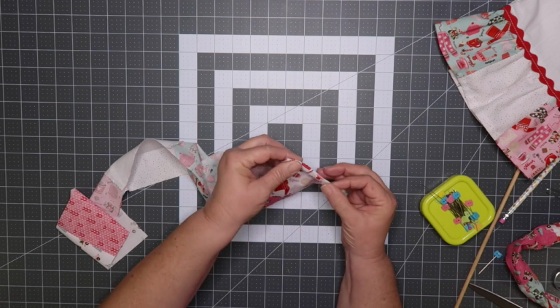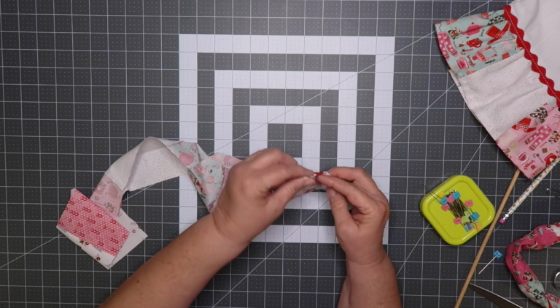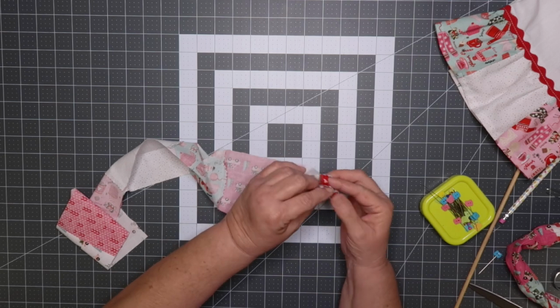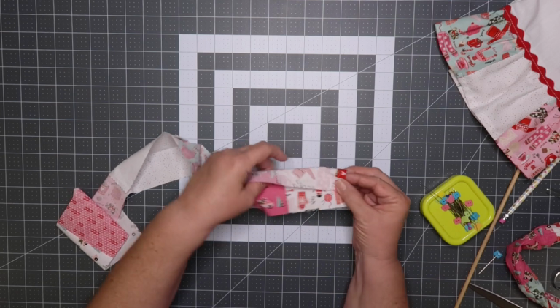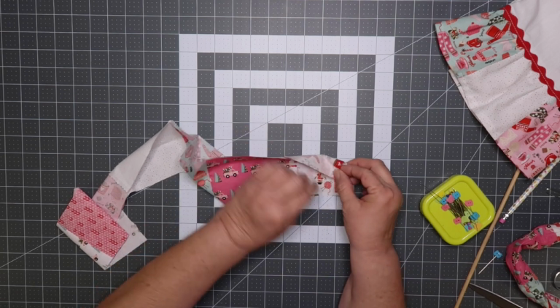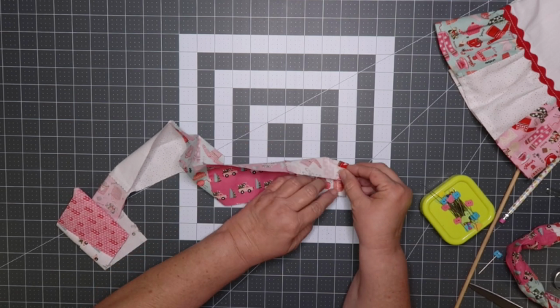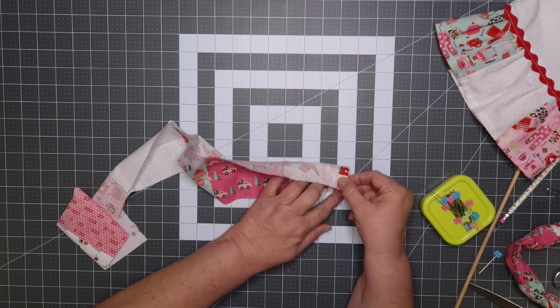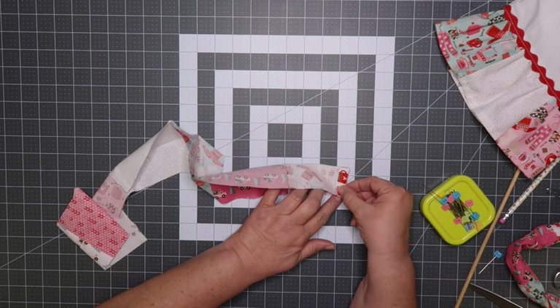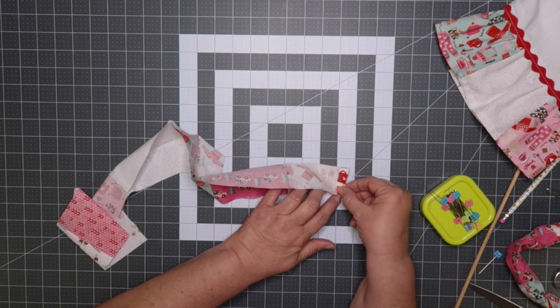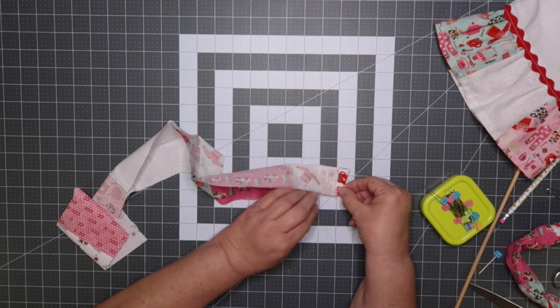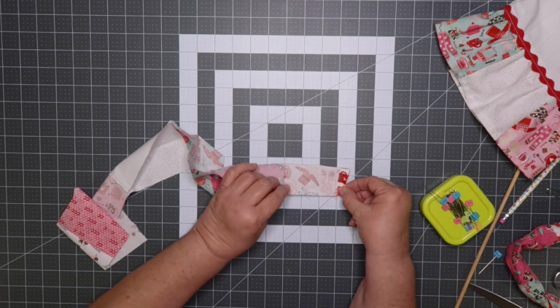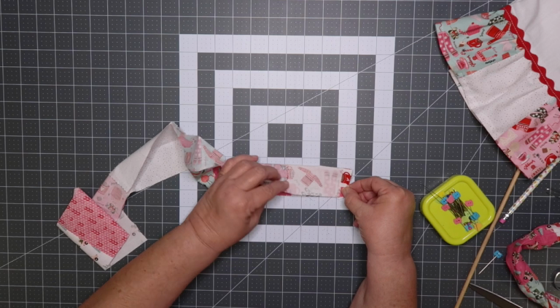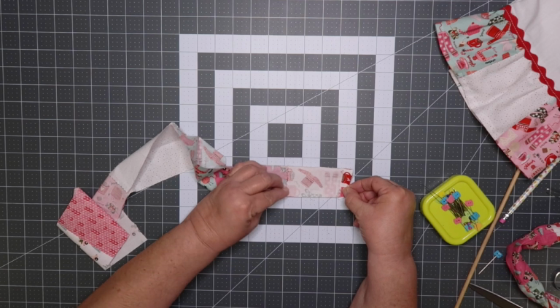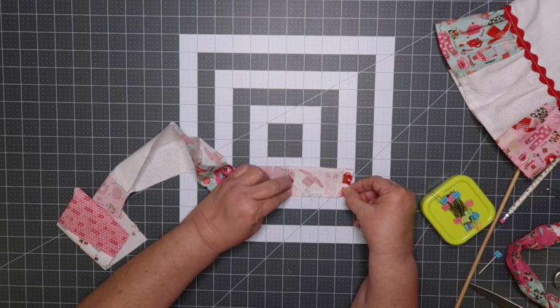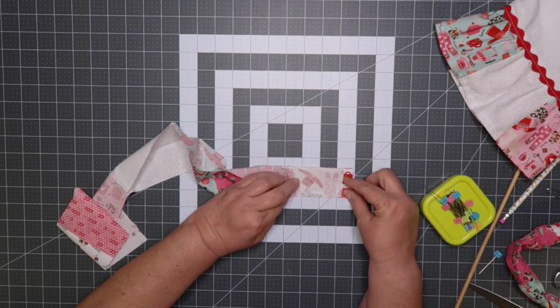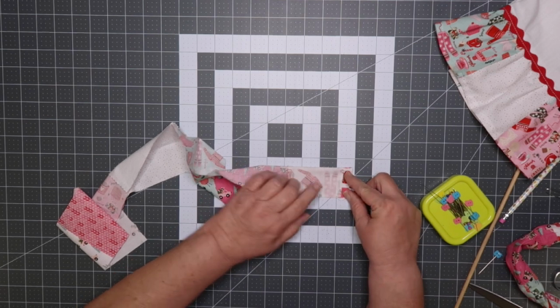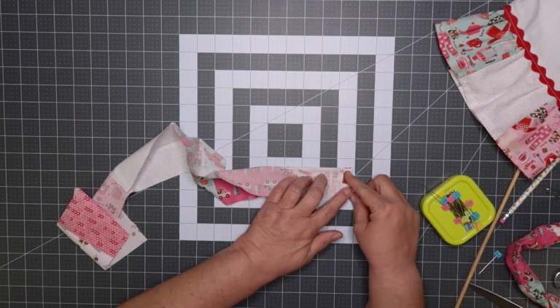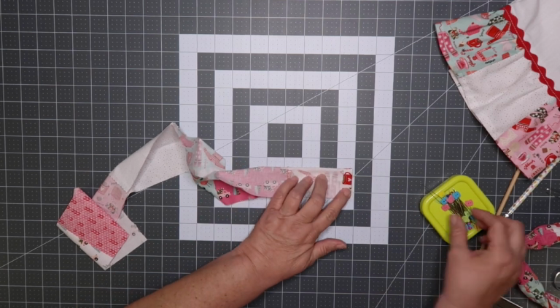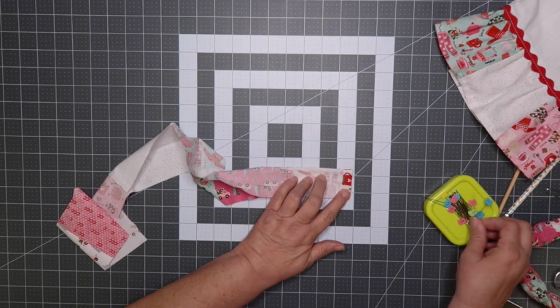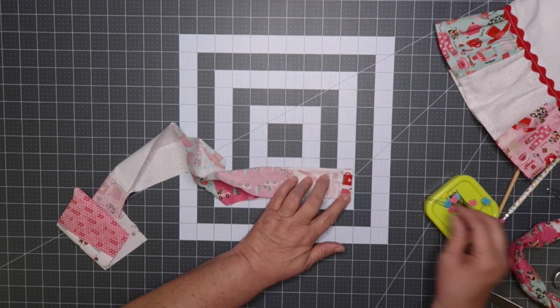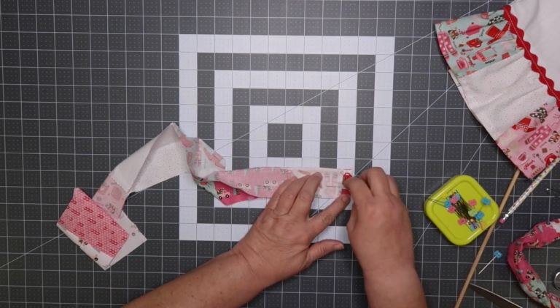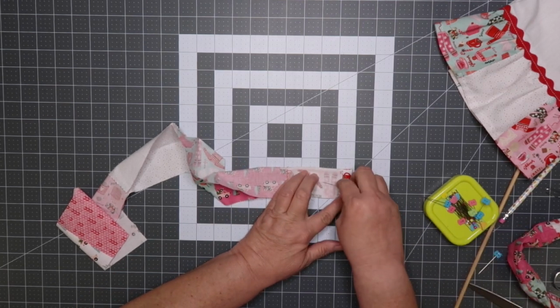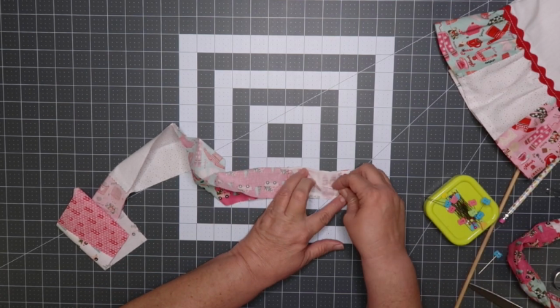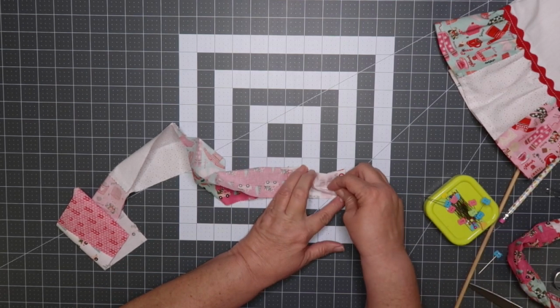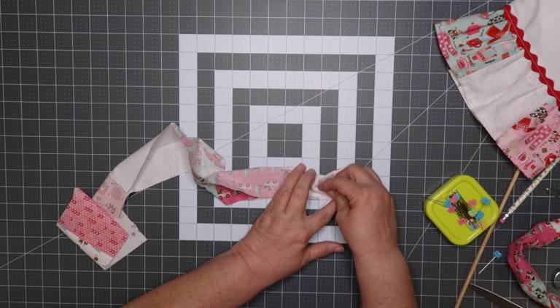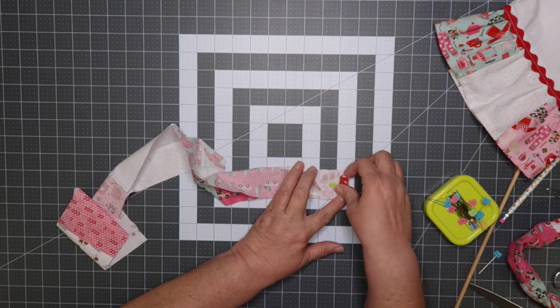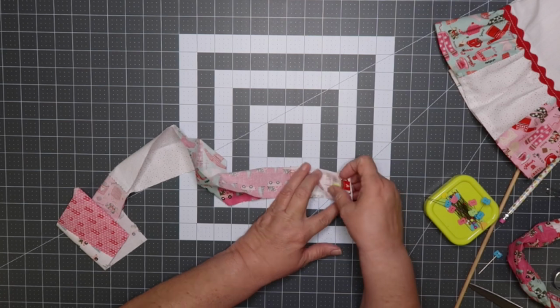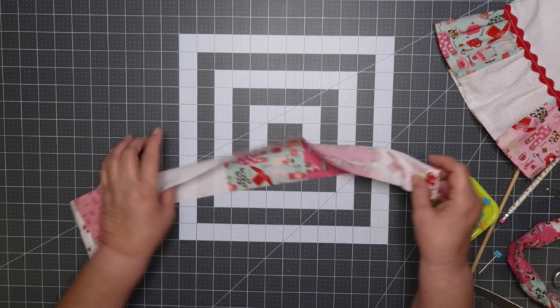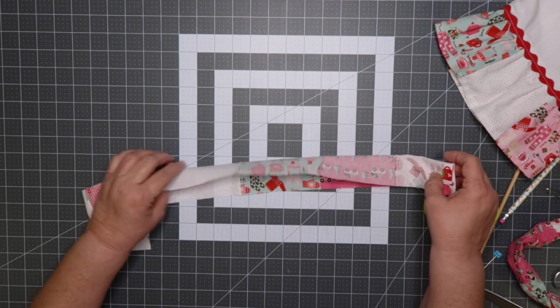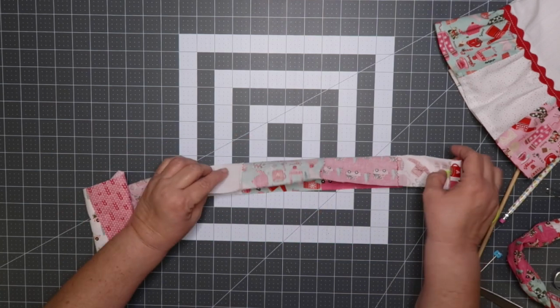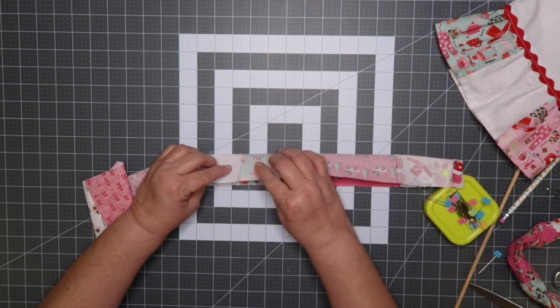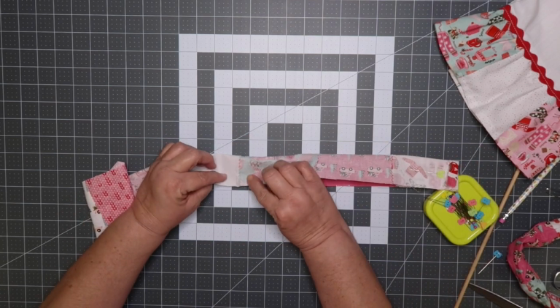This next step is optional — it's for the large scrunchie band. I use the same amount of charm squares, then fold over about a half an inch and pin, and then we're going to sew.